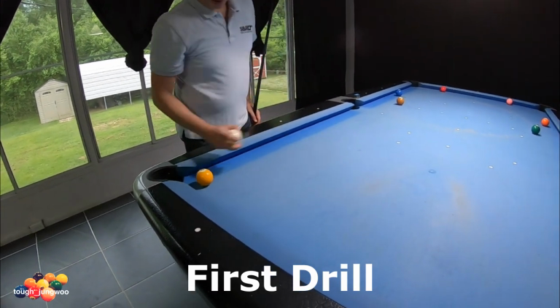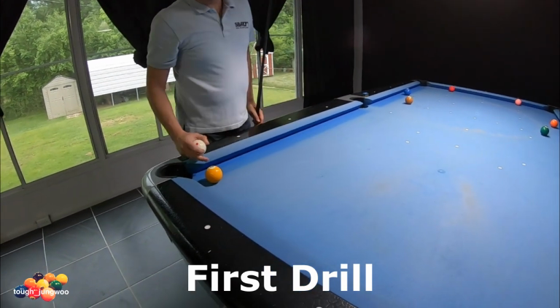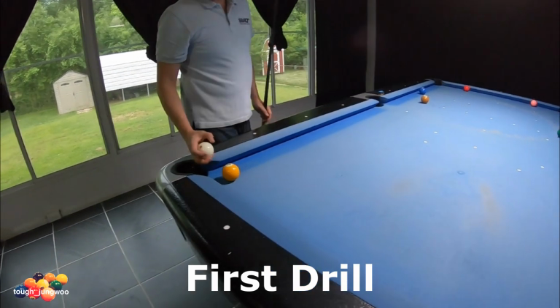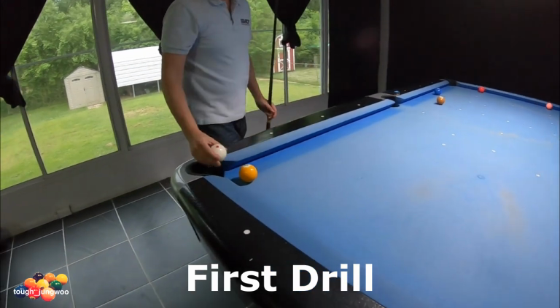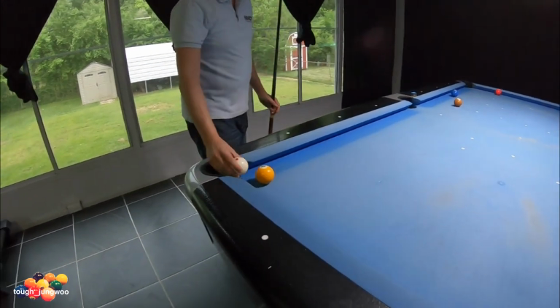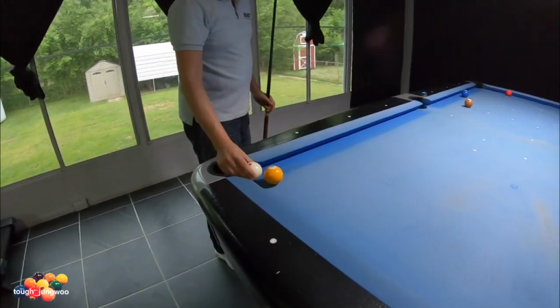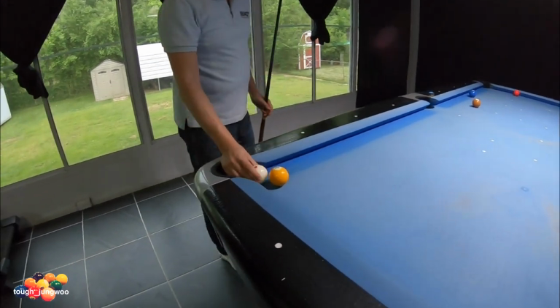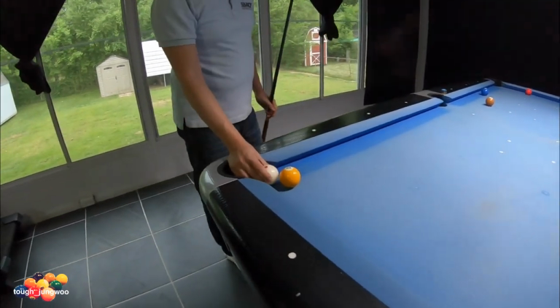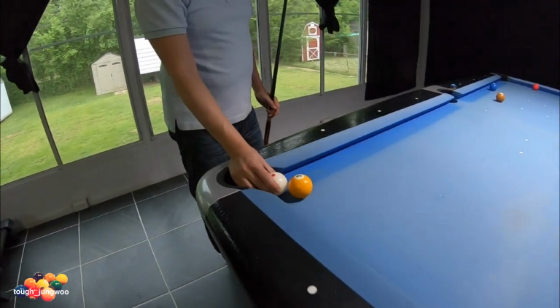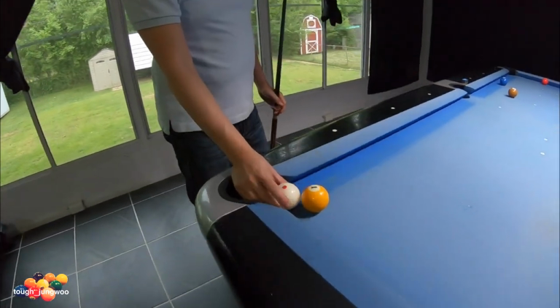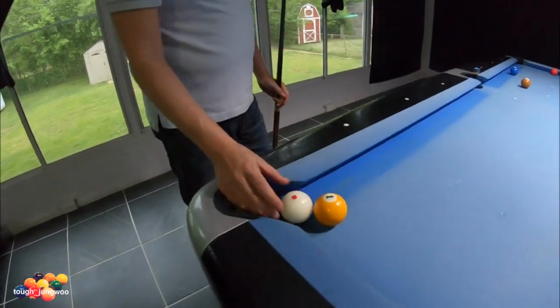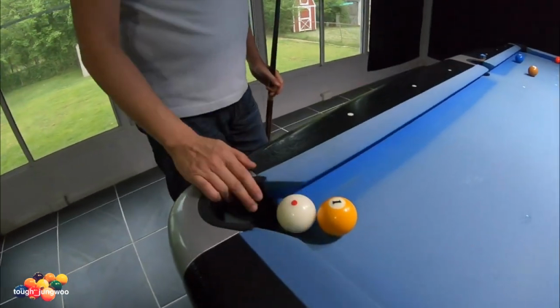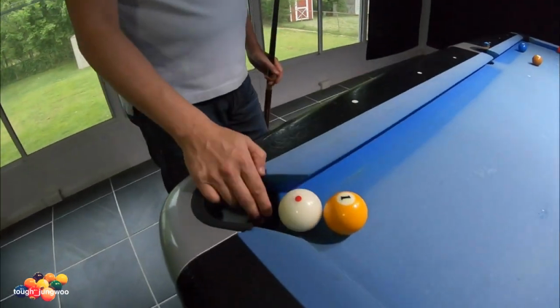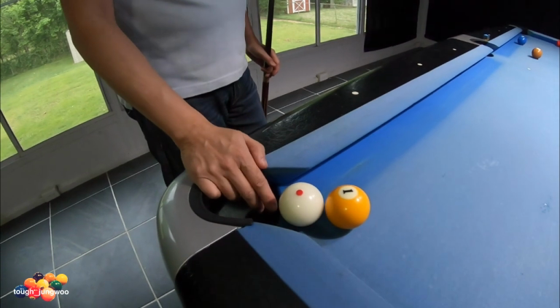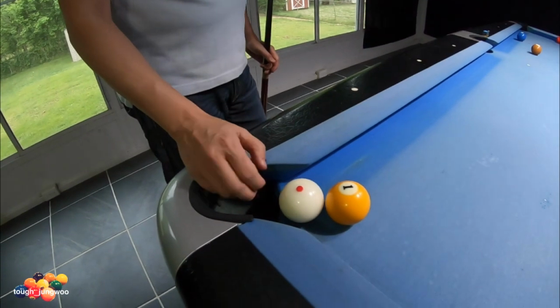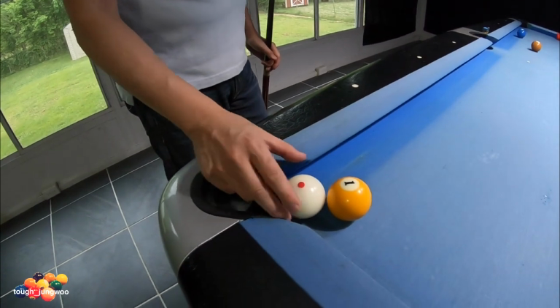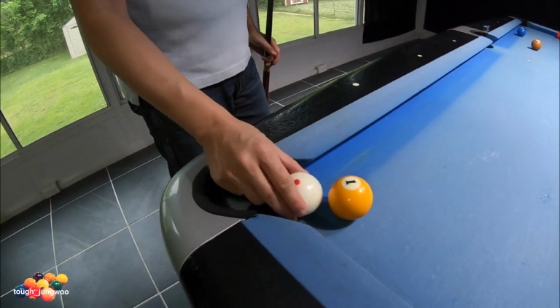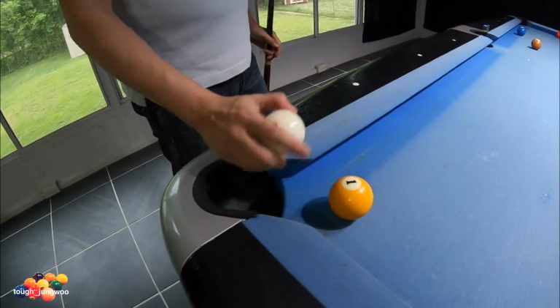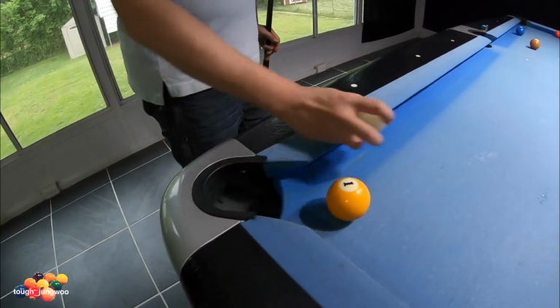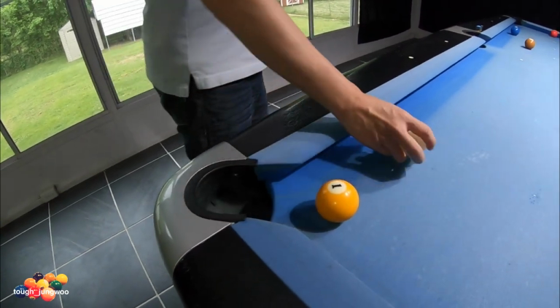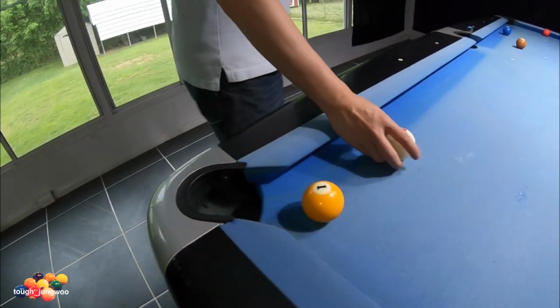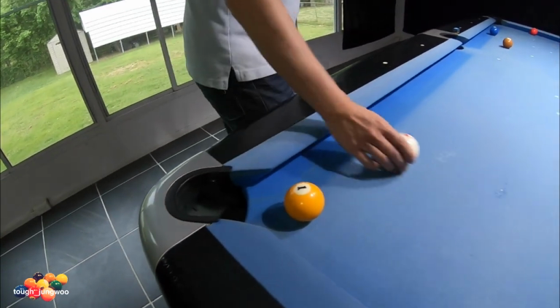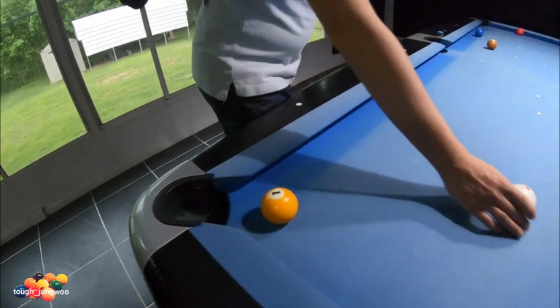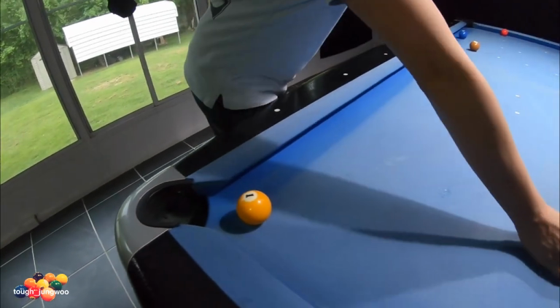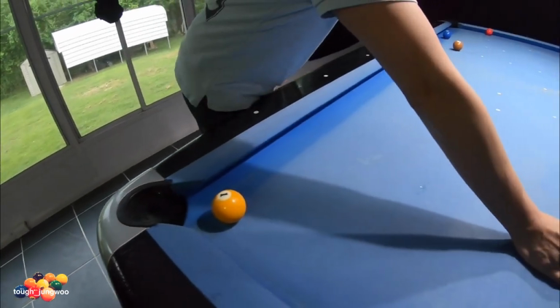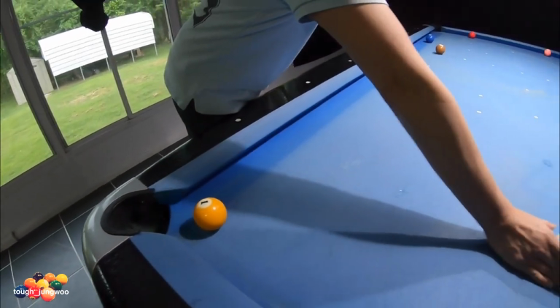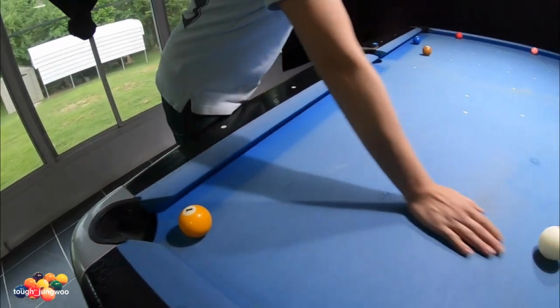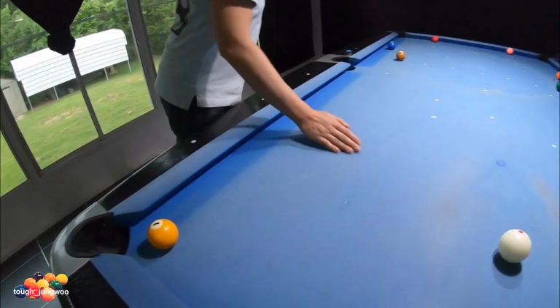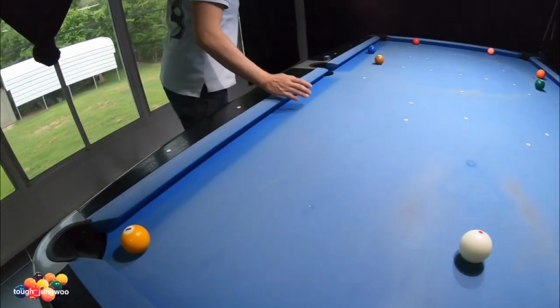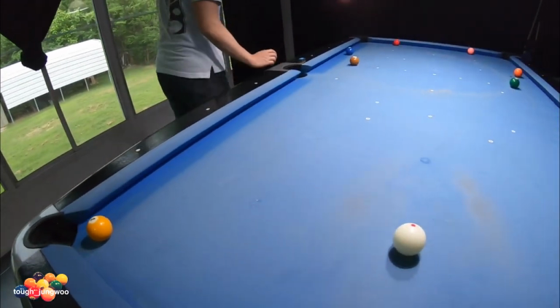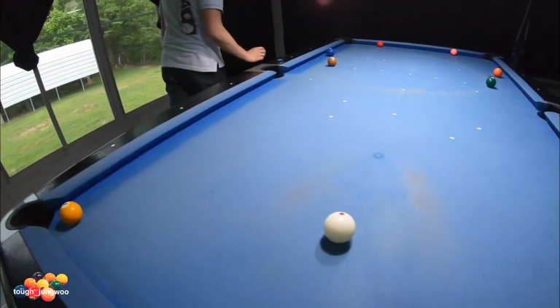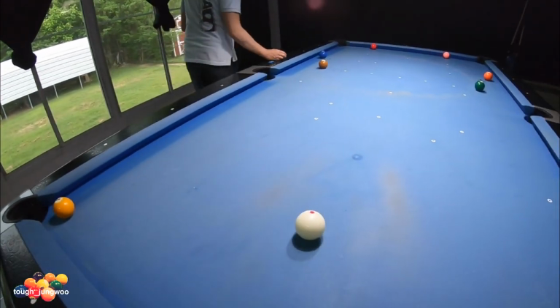The one ball will be one ball's width away from the pocket, and then your two ball will be set up as so.